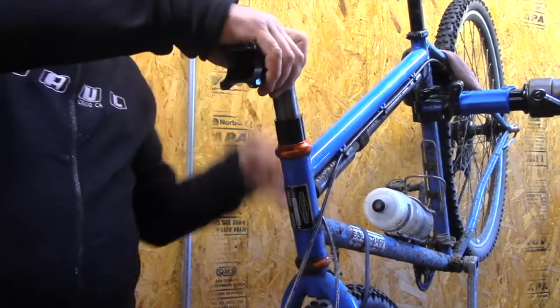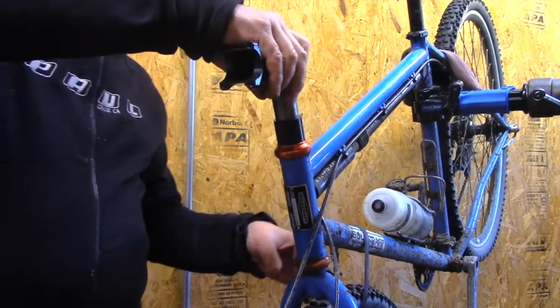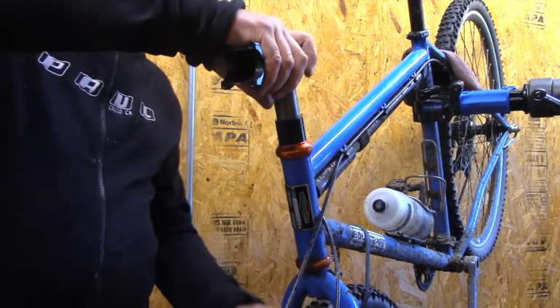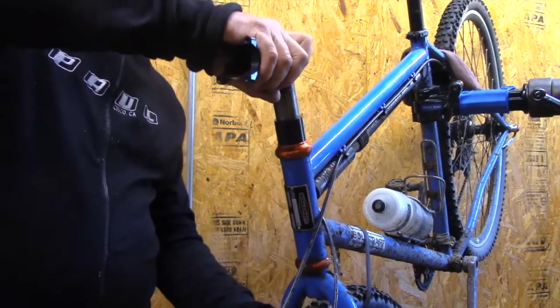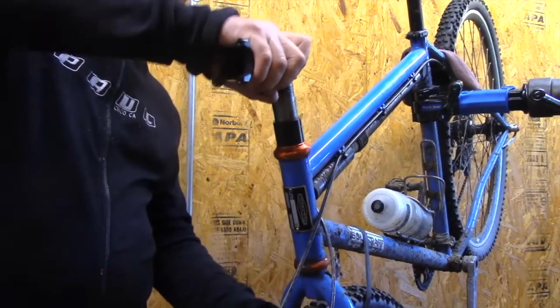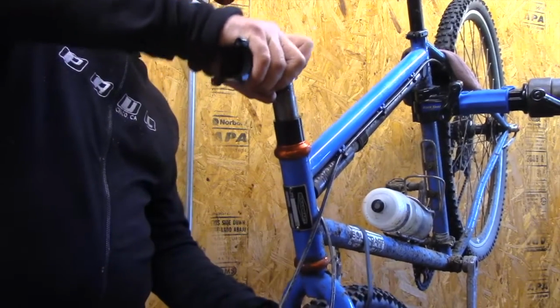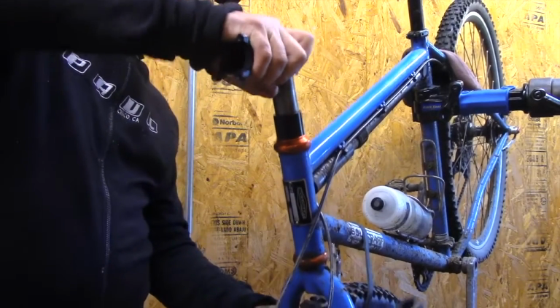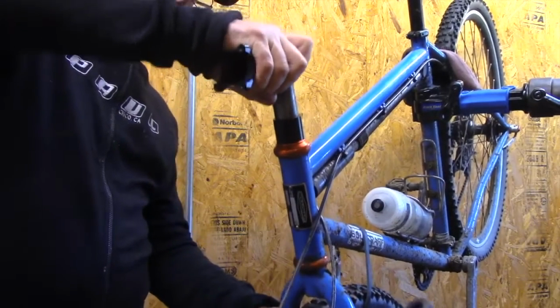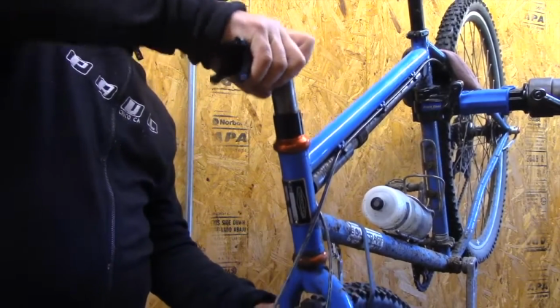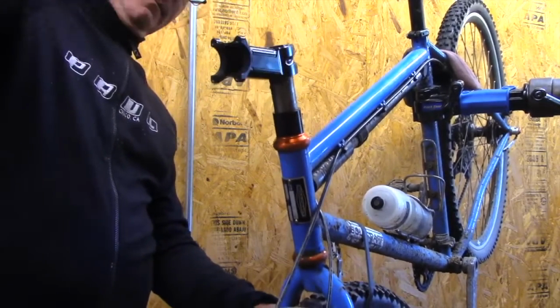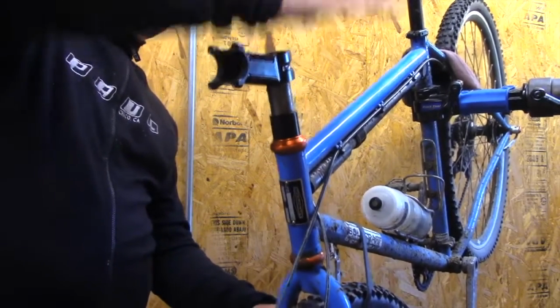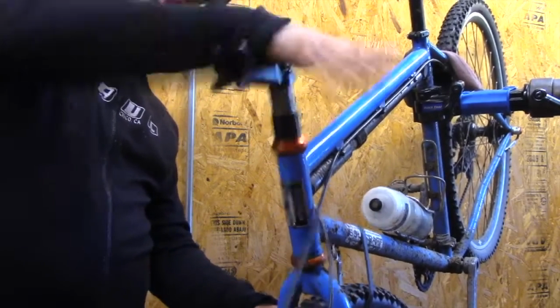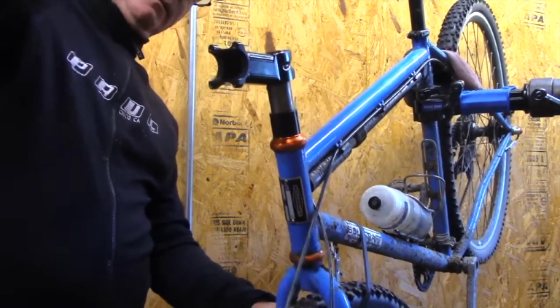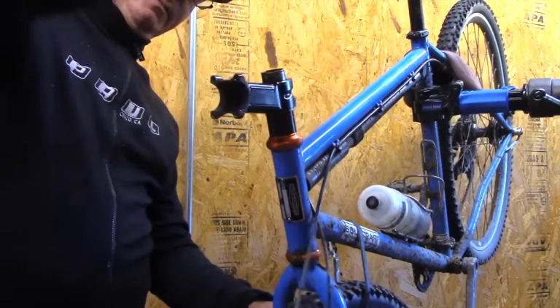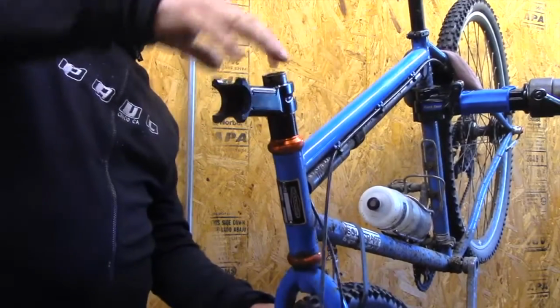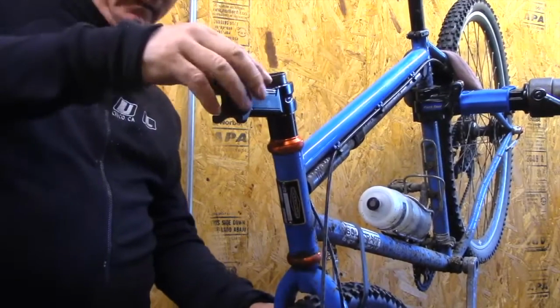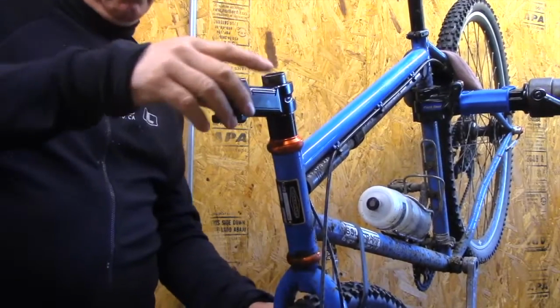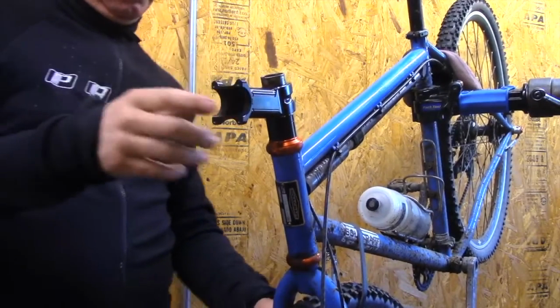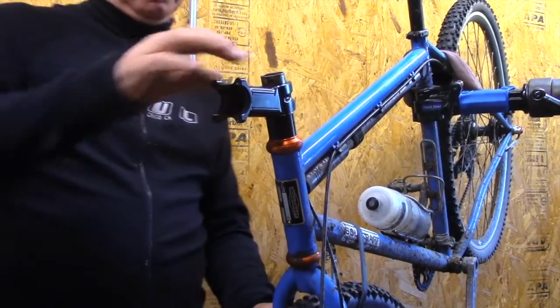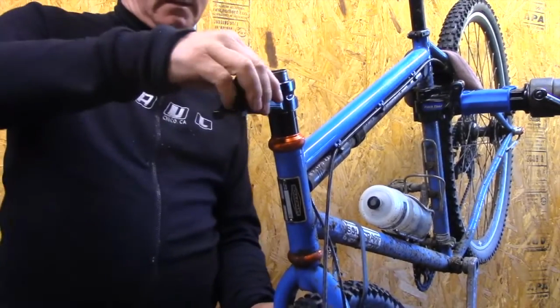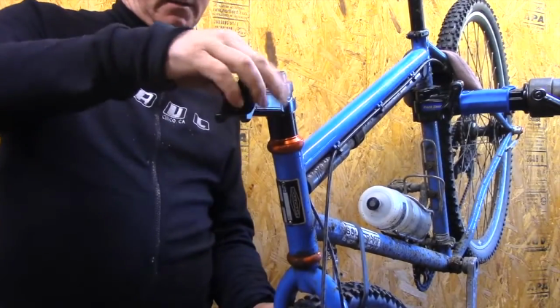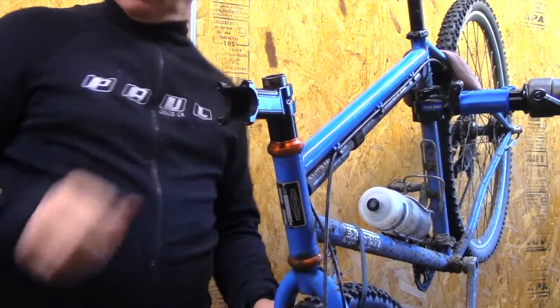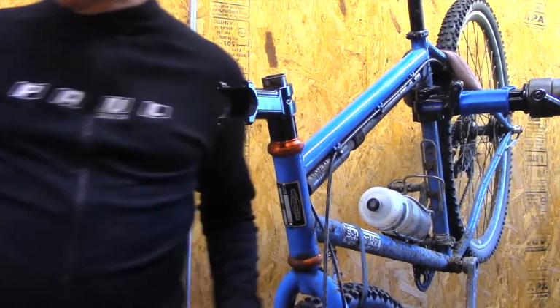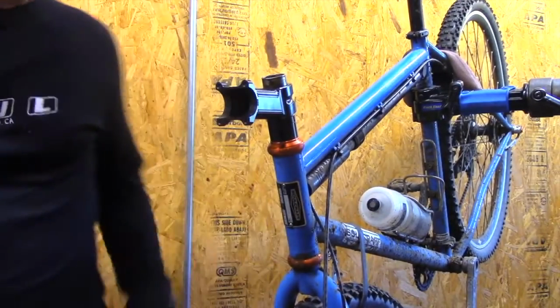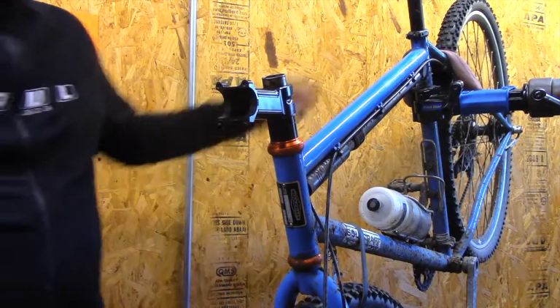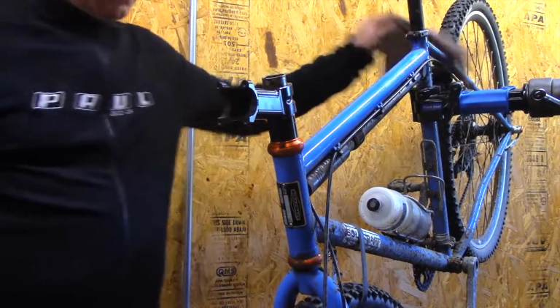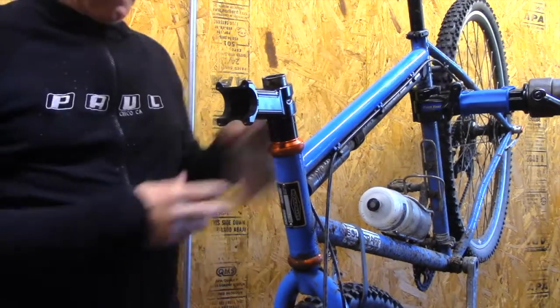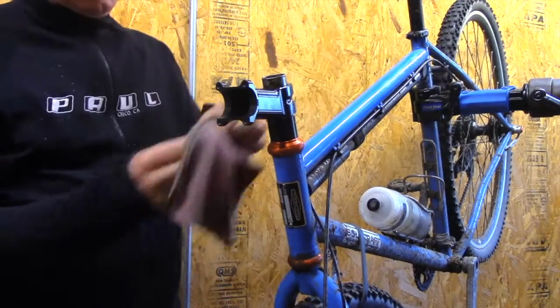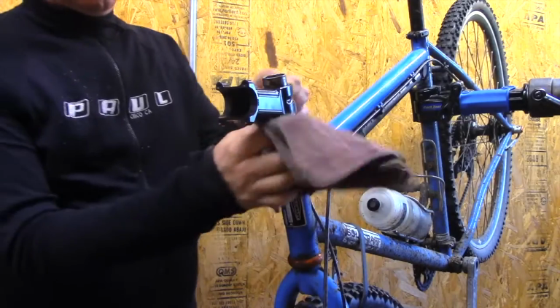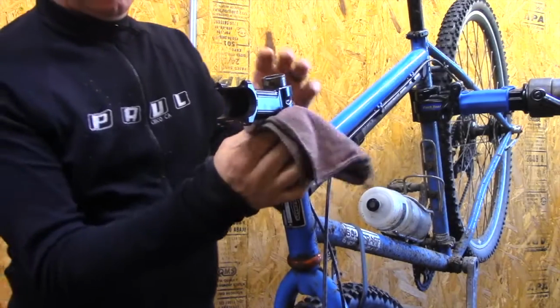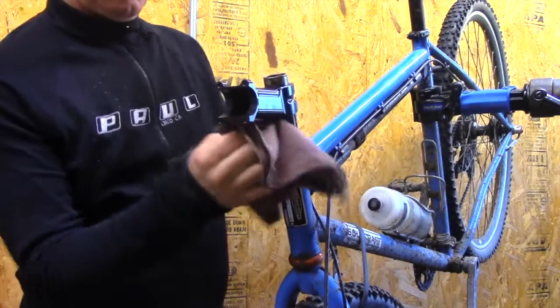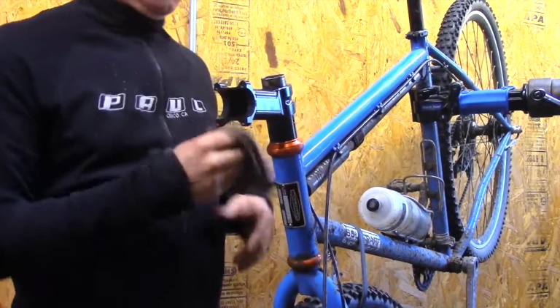We've got that steerer tube beveled — we're going to place the stem on here. Taking a little bit of grease and down it goes, just push it down. Some grease there.